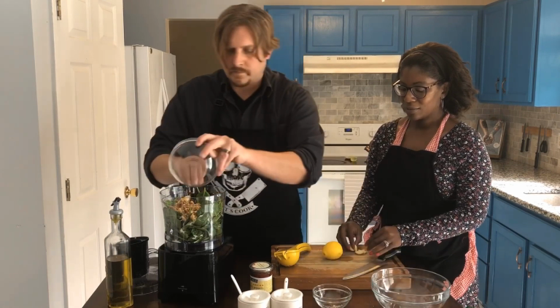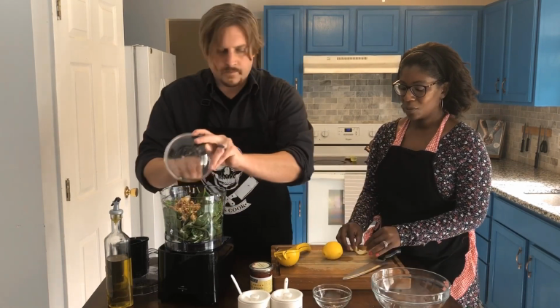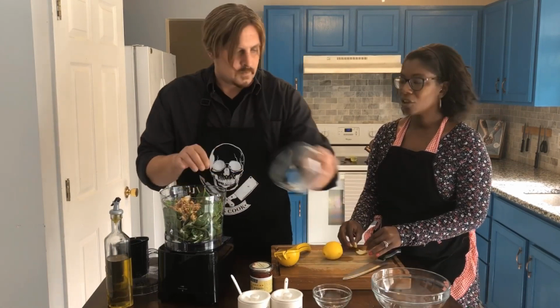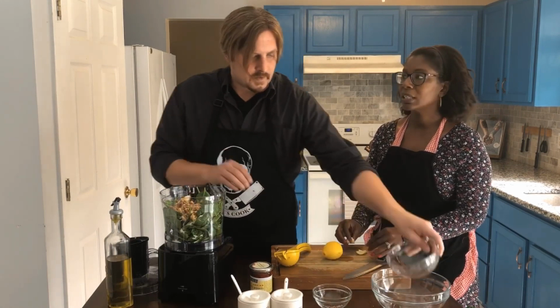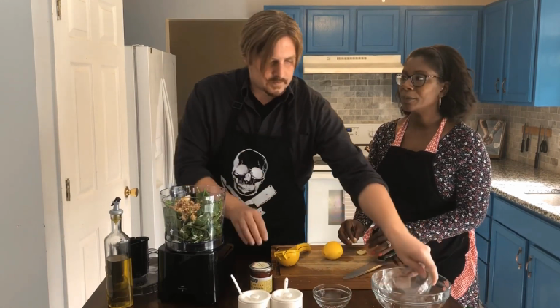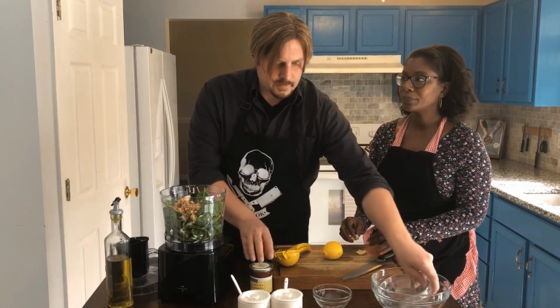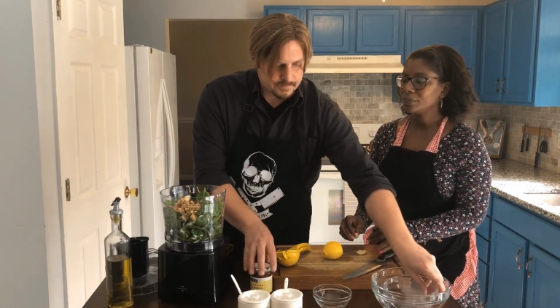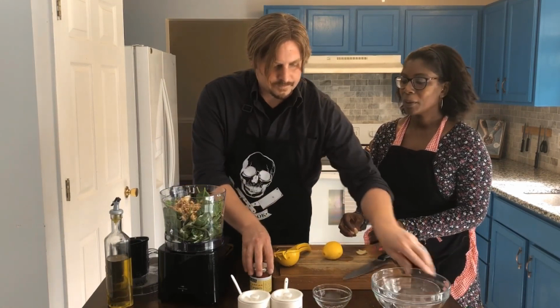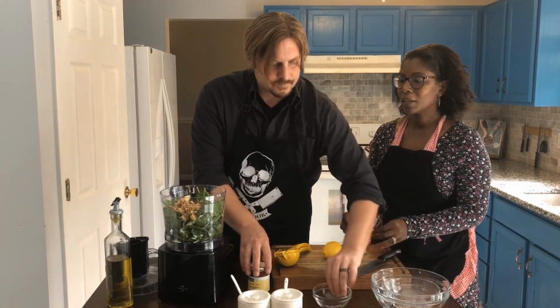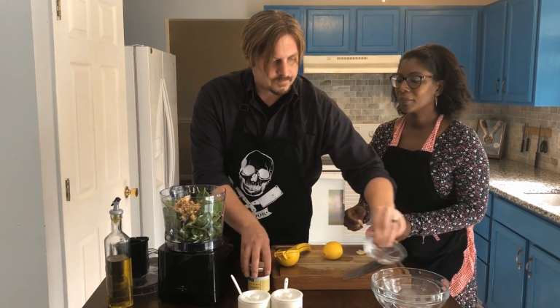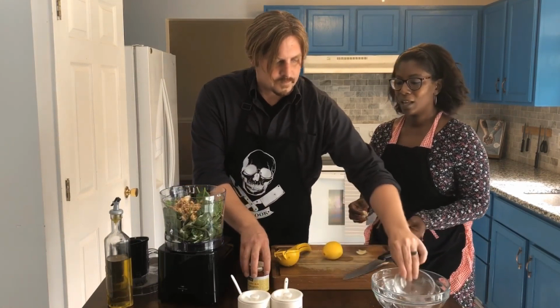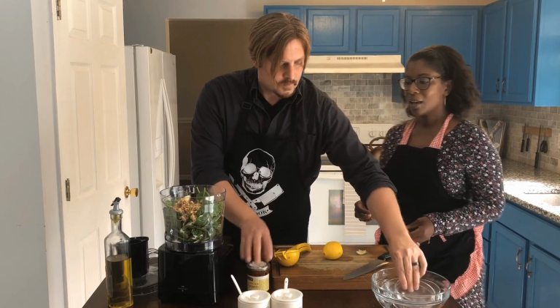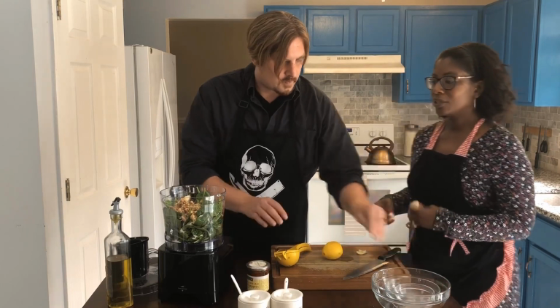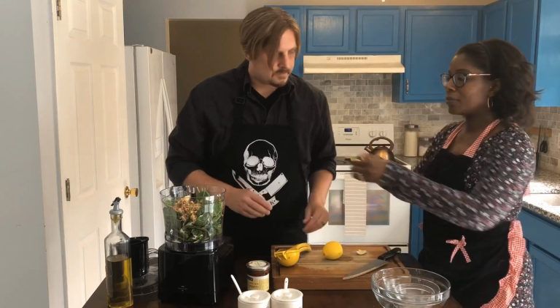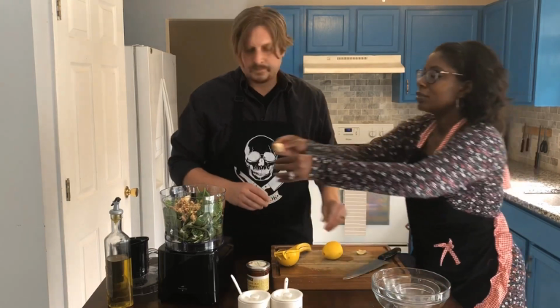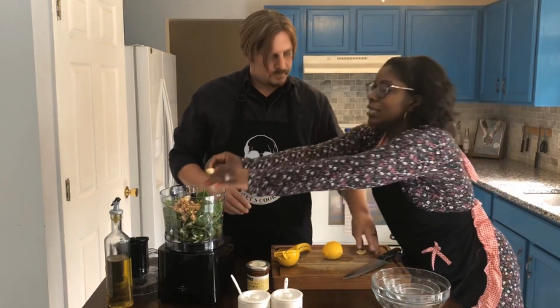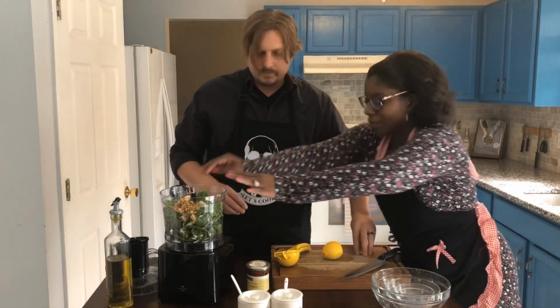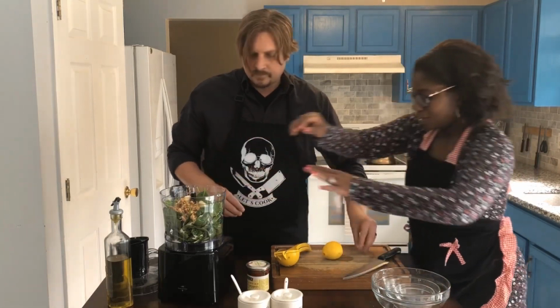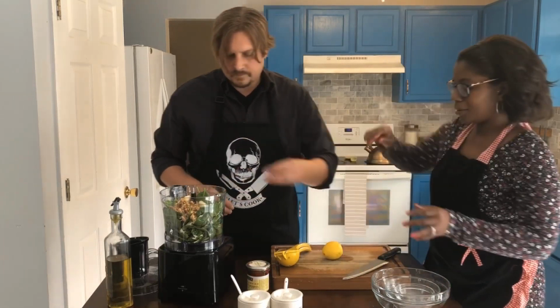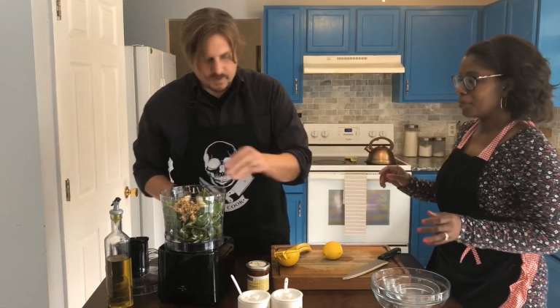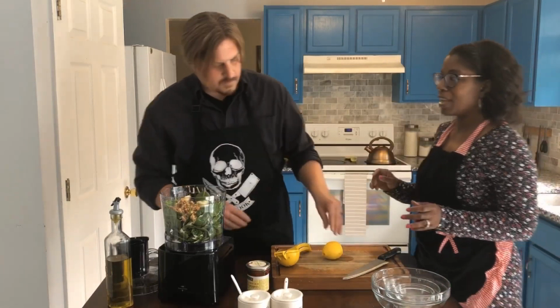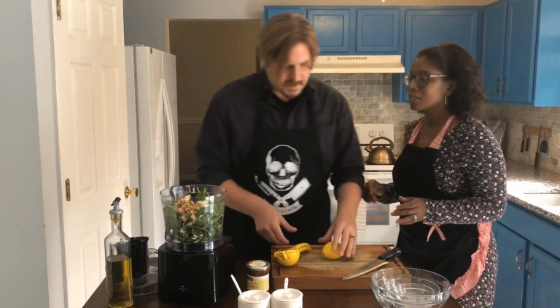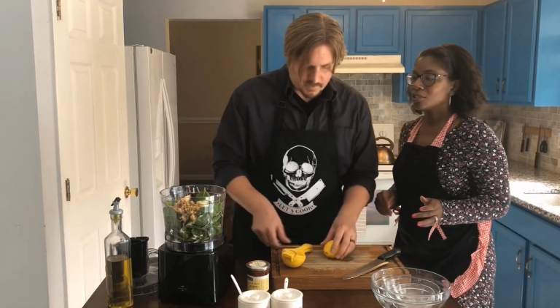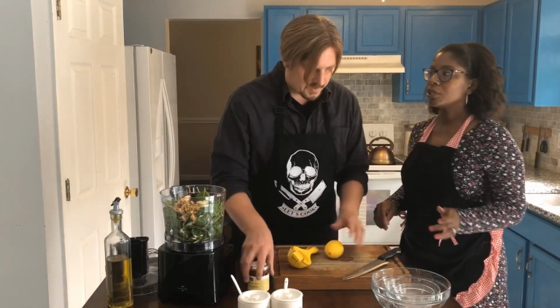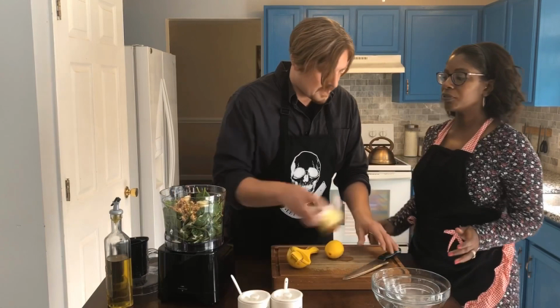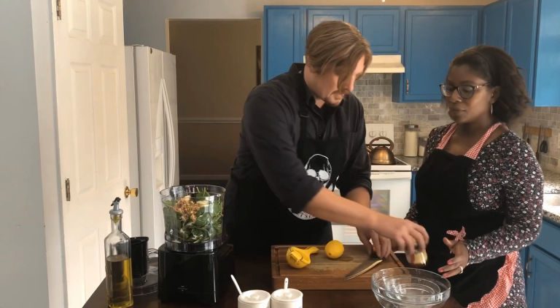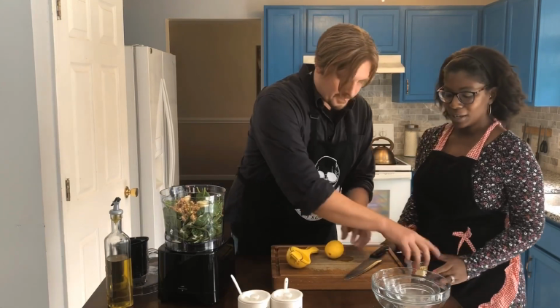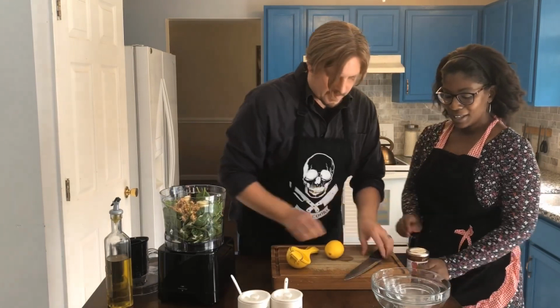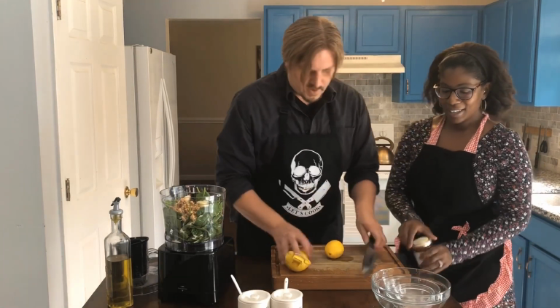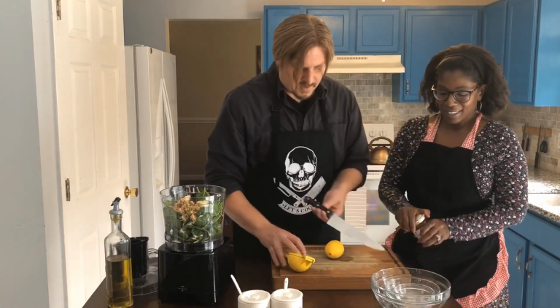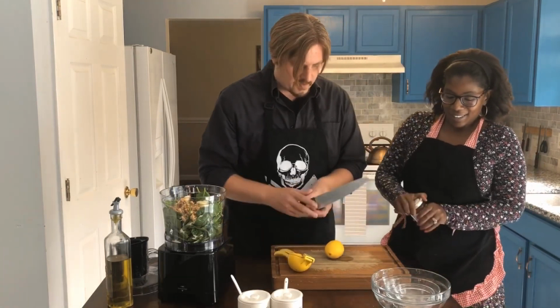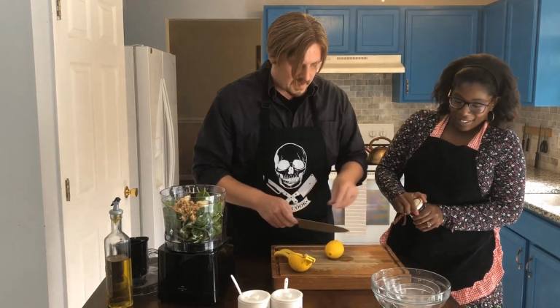Now the garlic. Our hands are gonna be a little stinky after this garlic, but it adds so much flavor. Now I'll chop and juice this lemon.